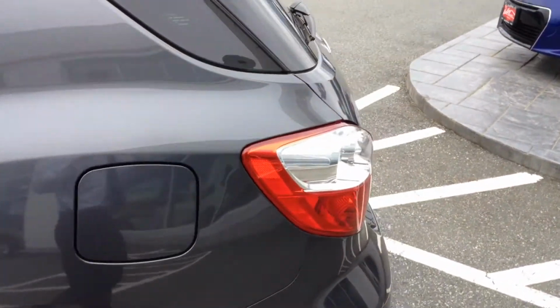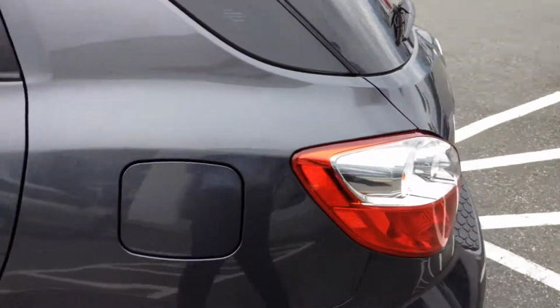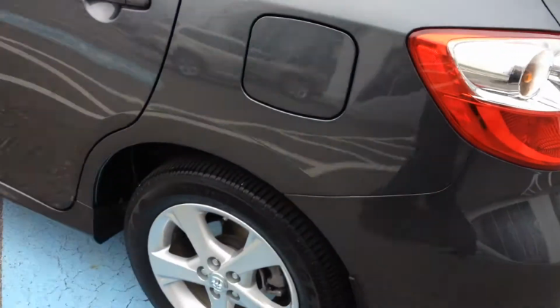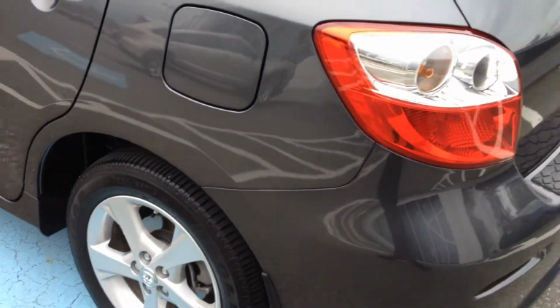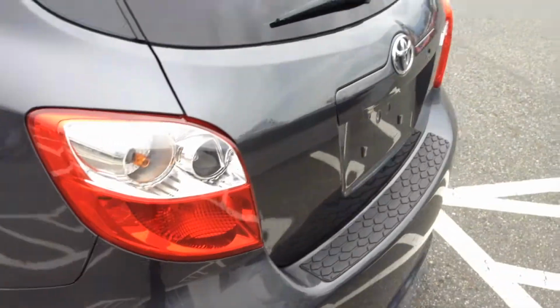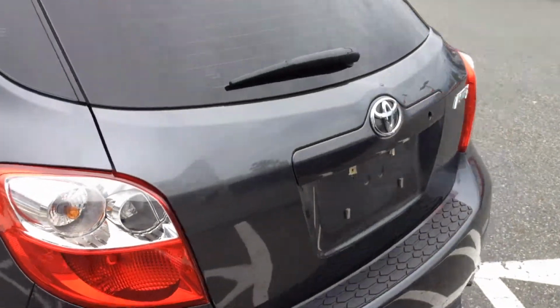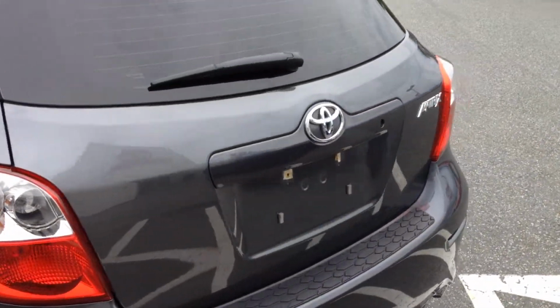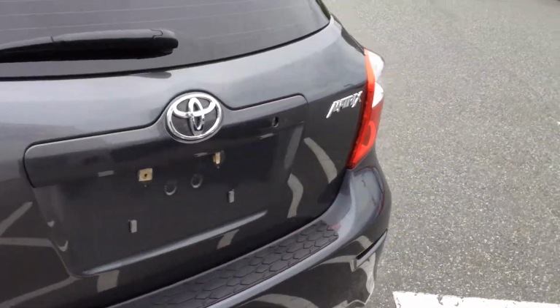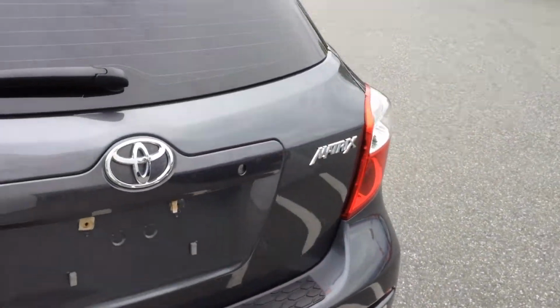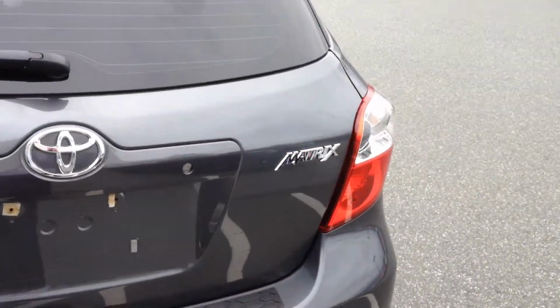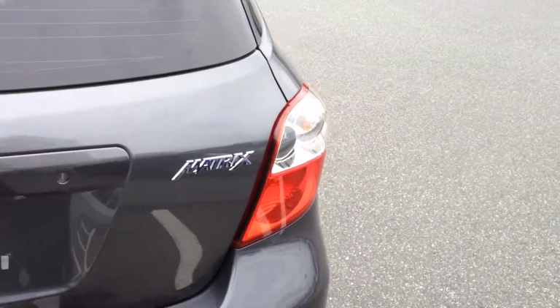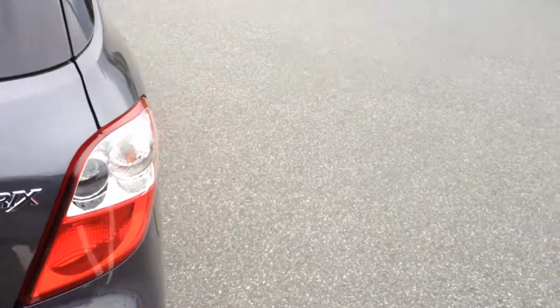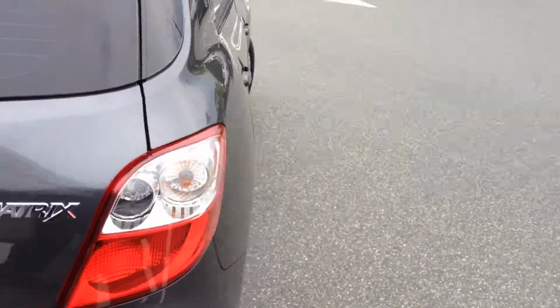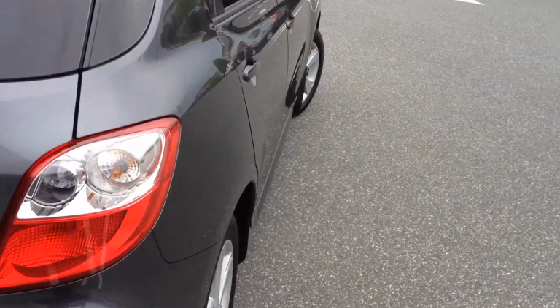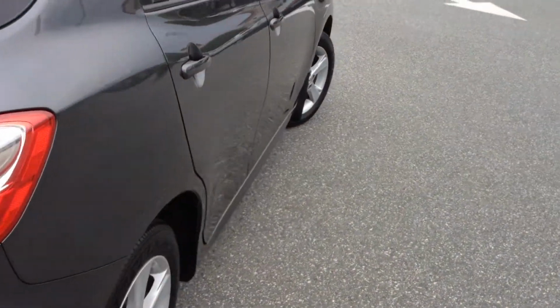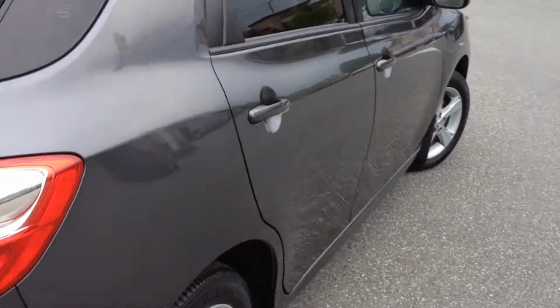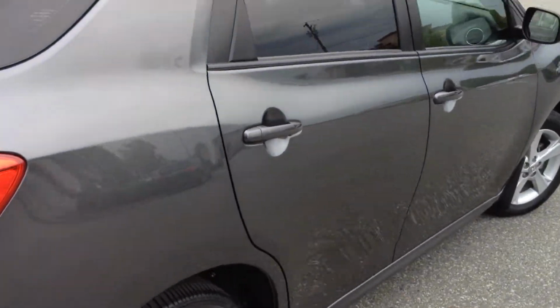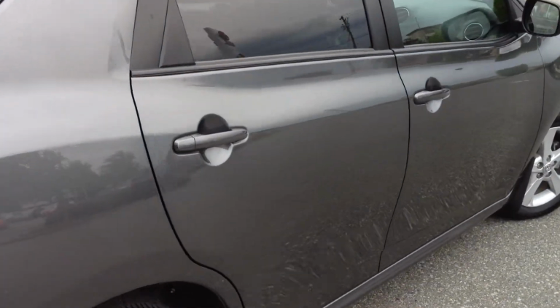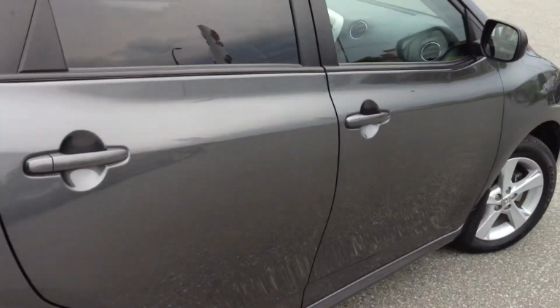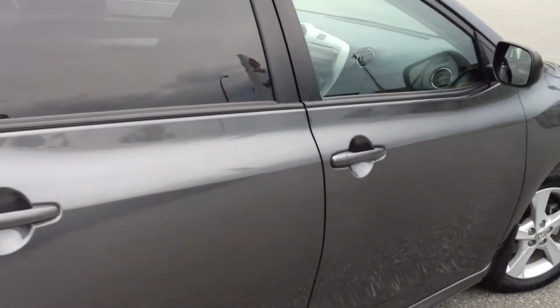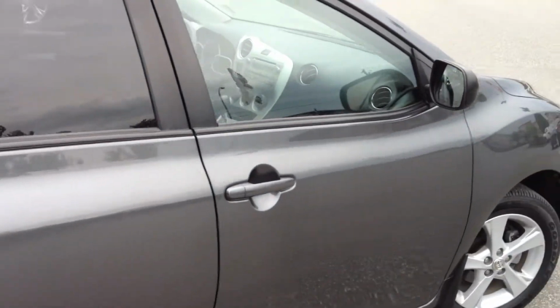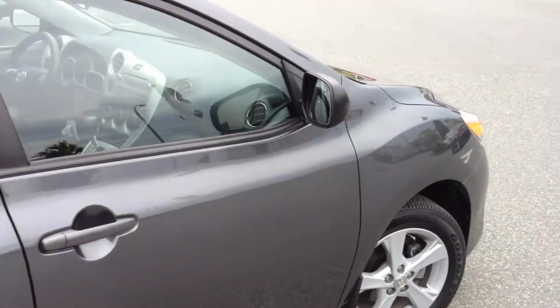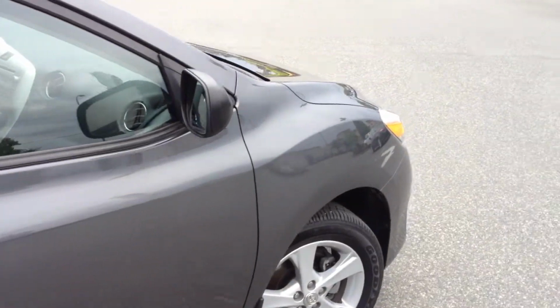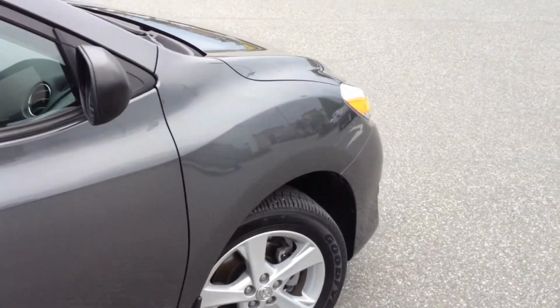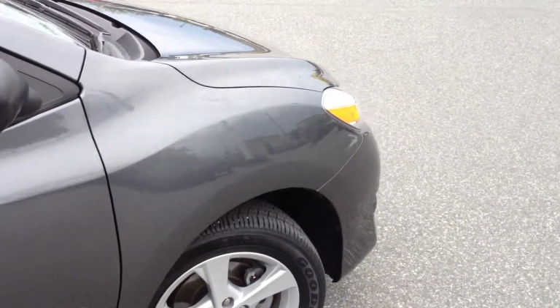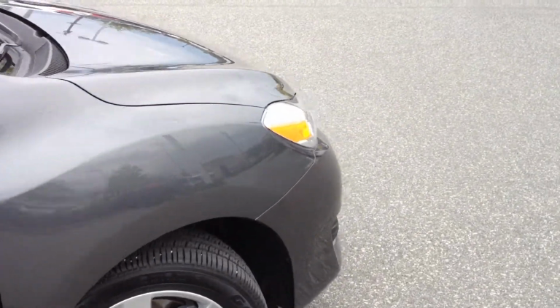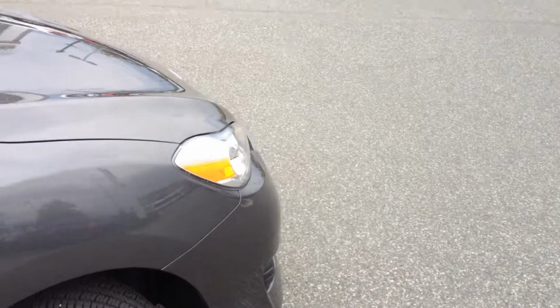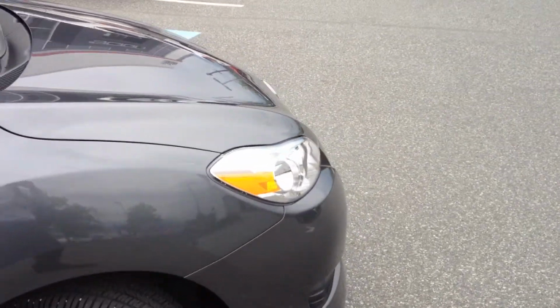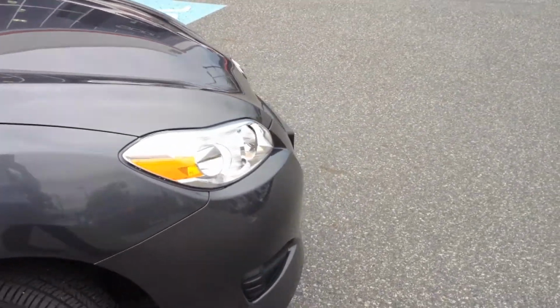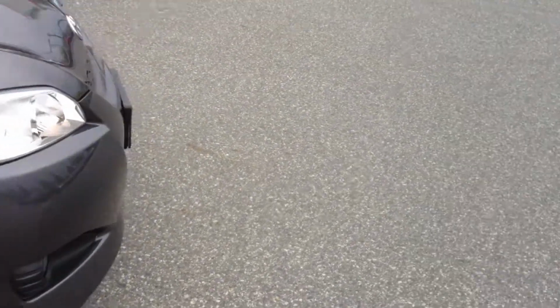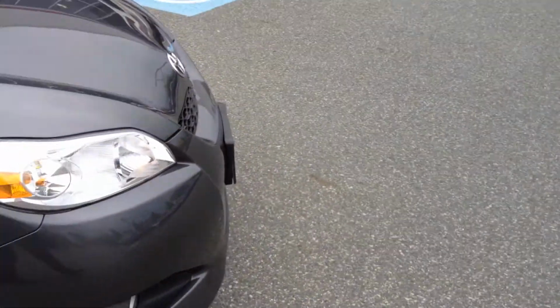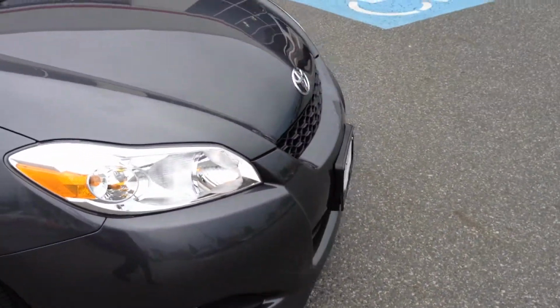The Touring Value Package means it had alloy wheels, fog lights, and a sunroof, which gave it a lot of great features that you had to buy on an S or a Sport model — quite a bit higher in price. So this Touring Value Package indeed does offer a lot of value.